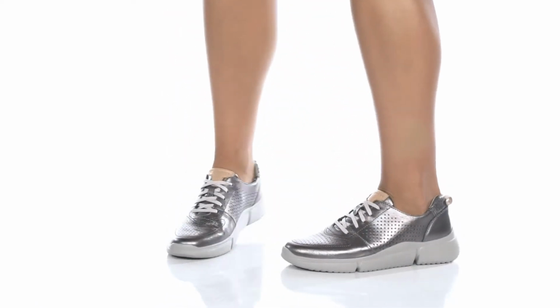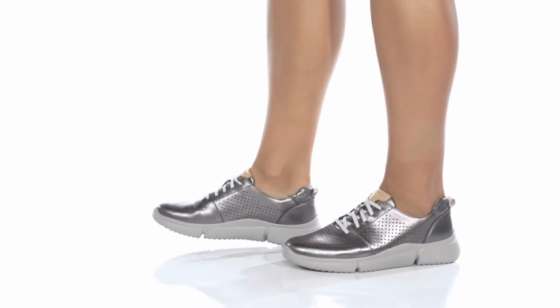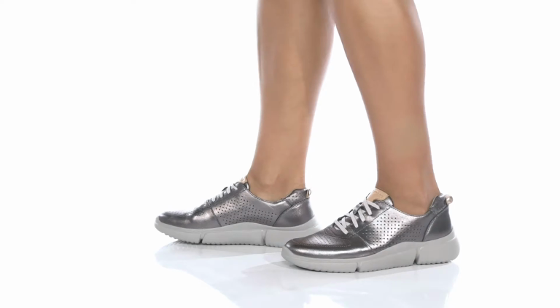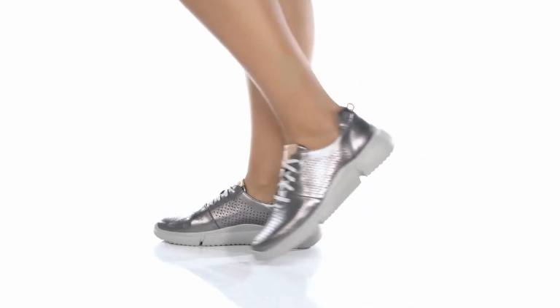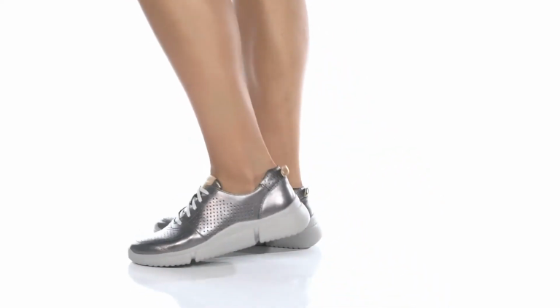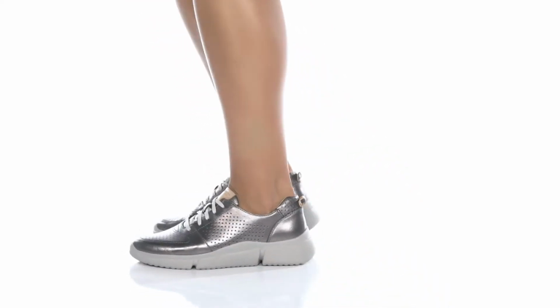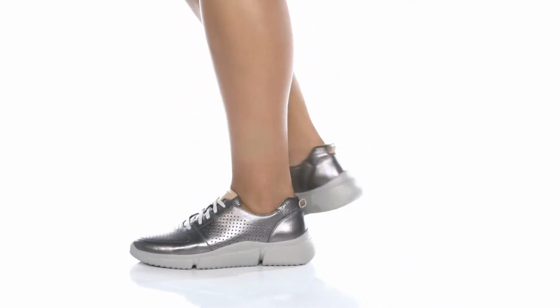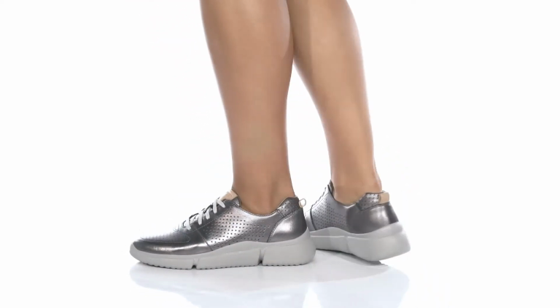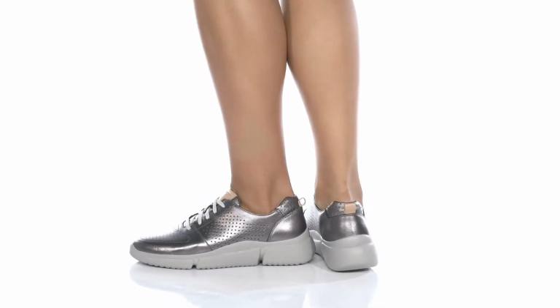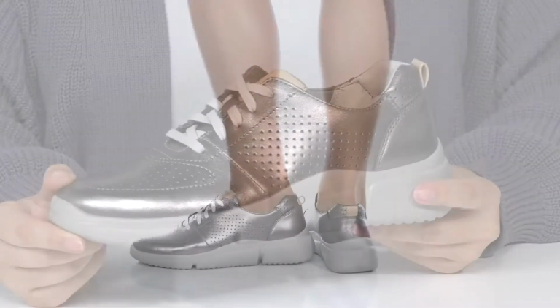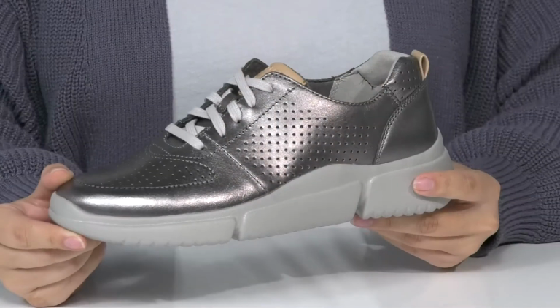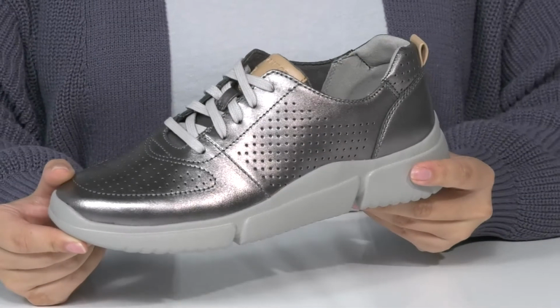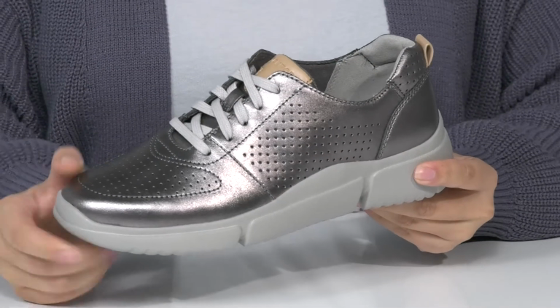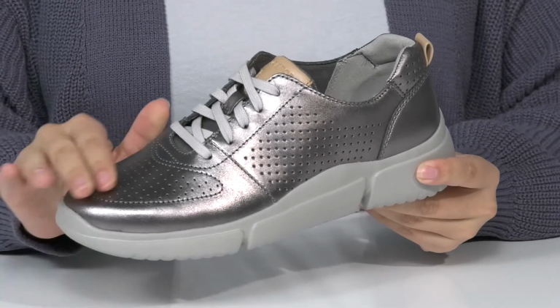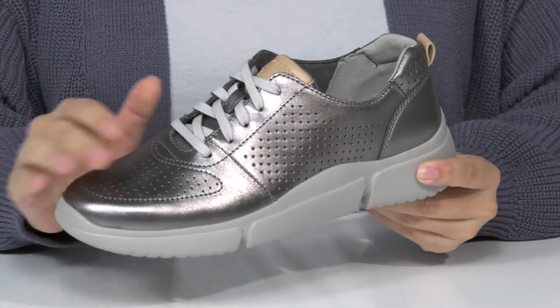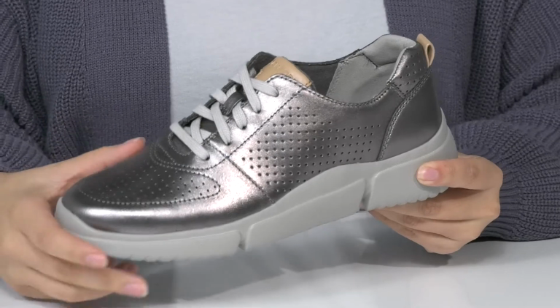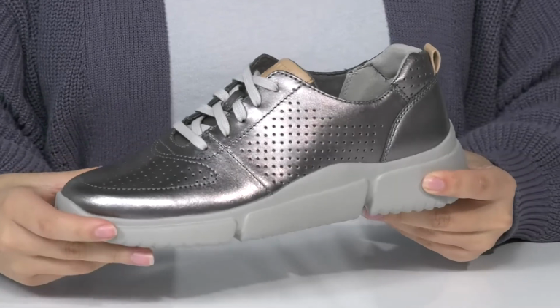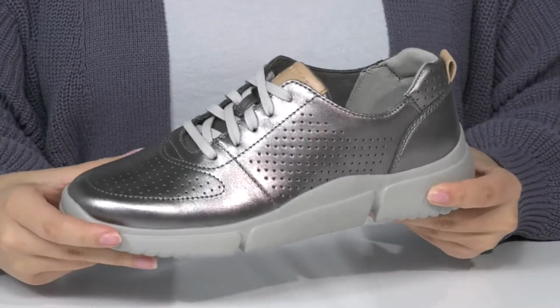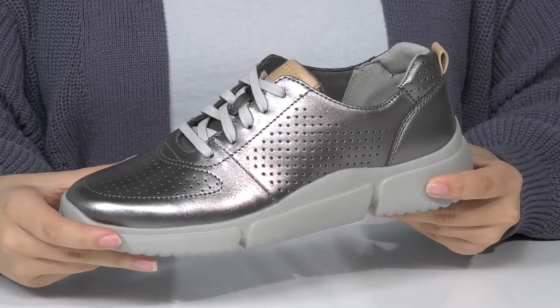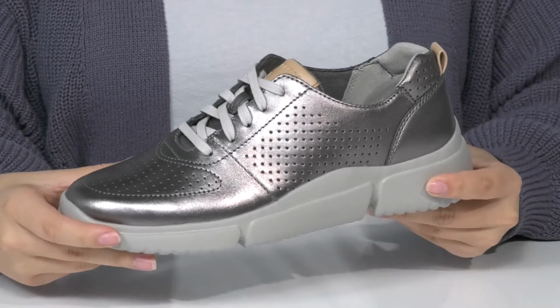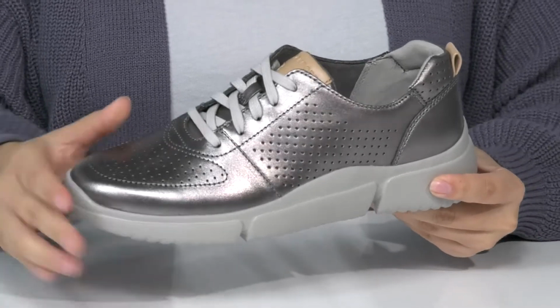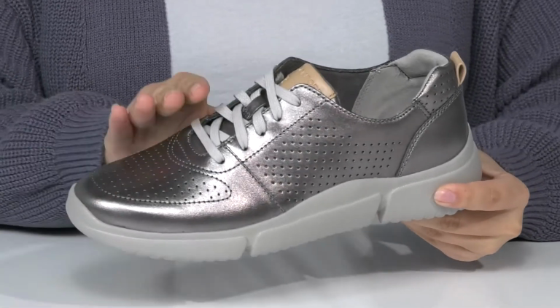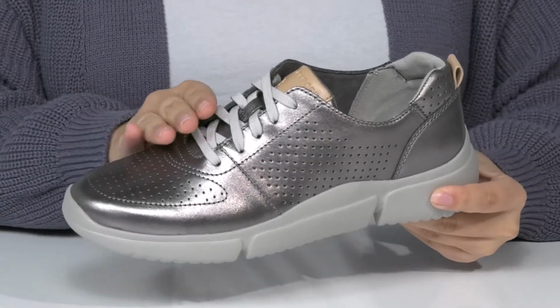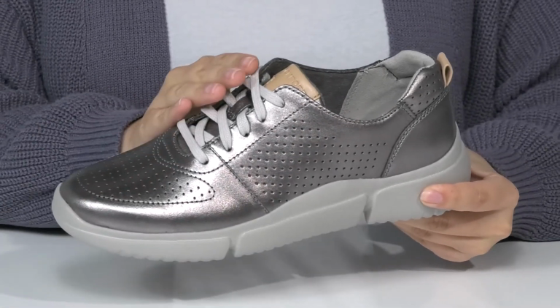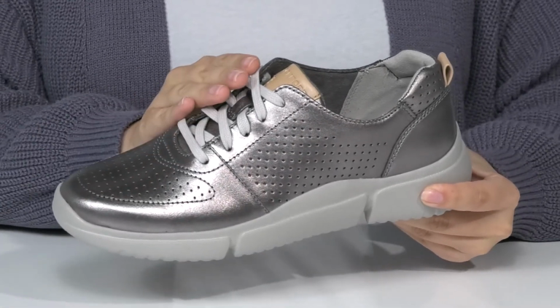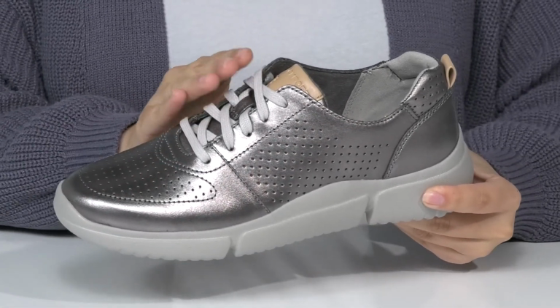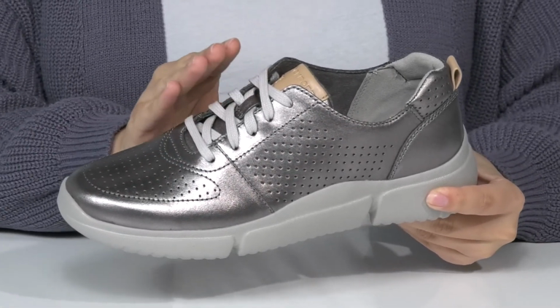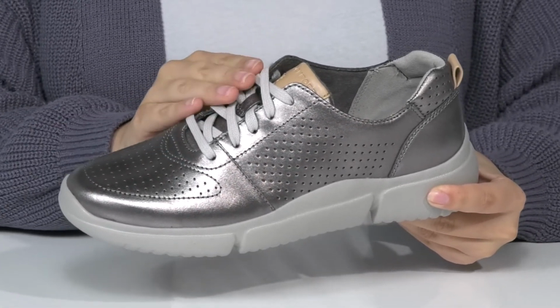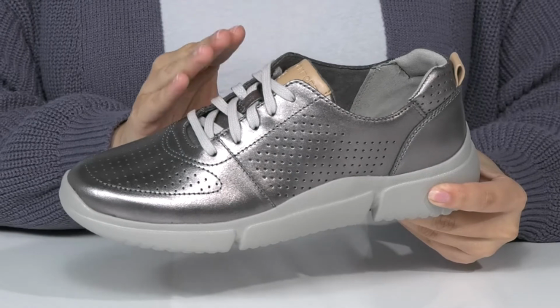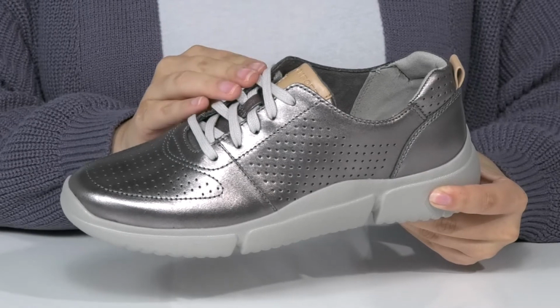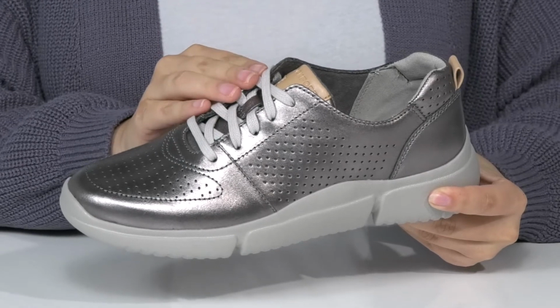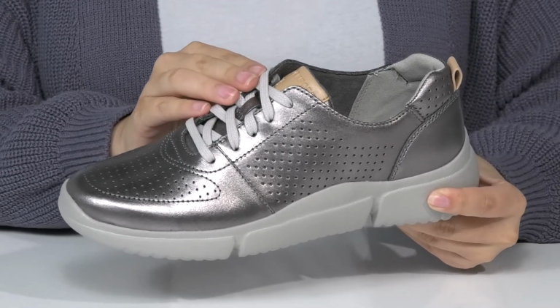Add some shine to your casual look with these machine washable sneakers. There is a leather upper with a really fun metallic shine. That lace-up closure allows you to get a custom as well as a secure fit.